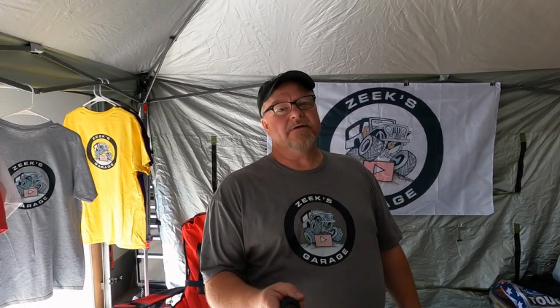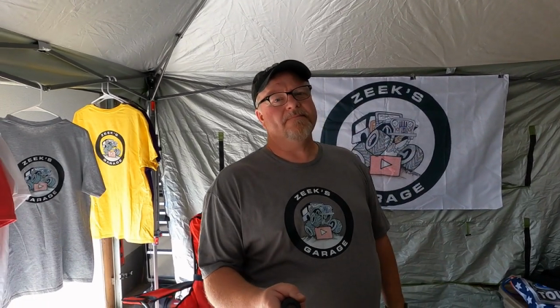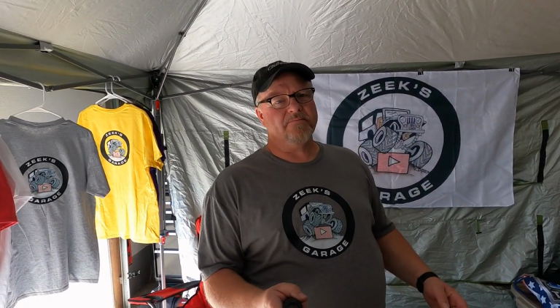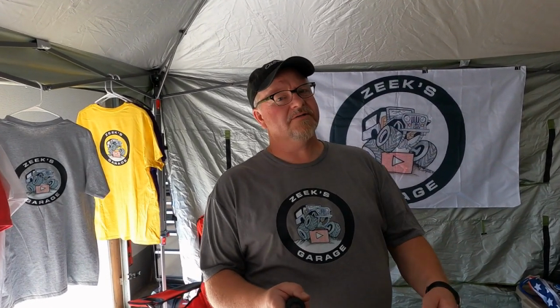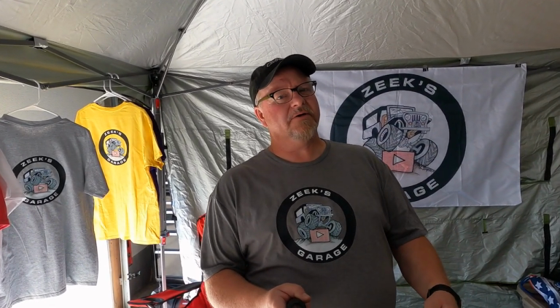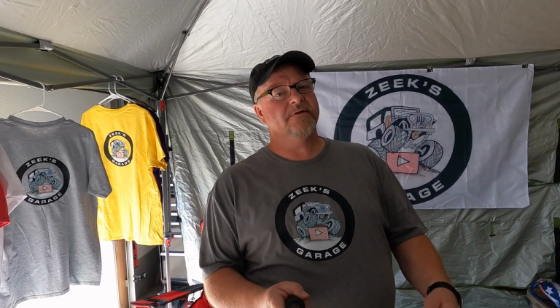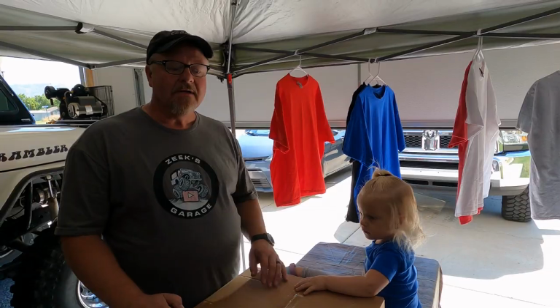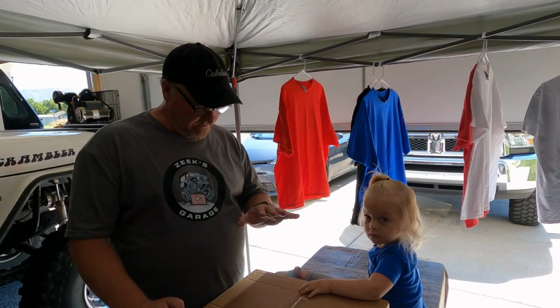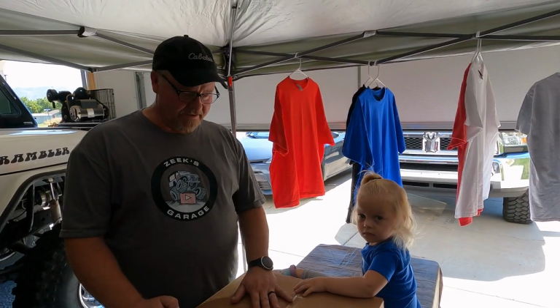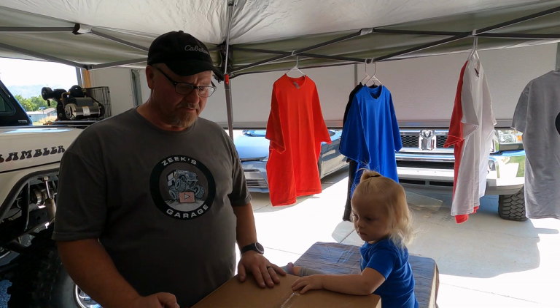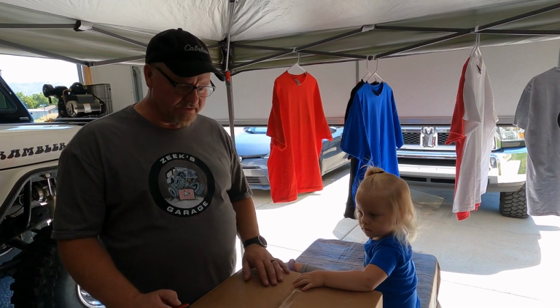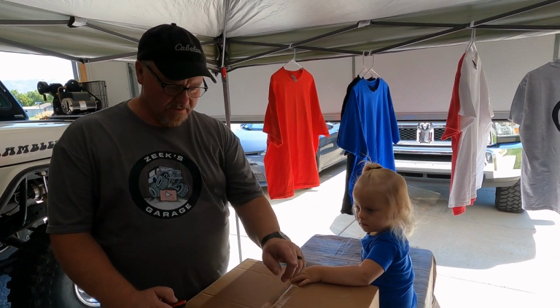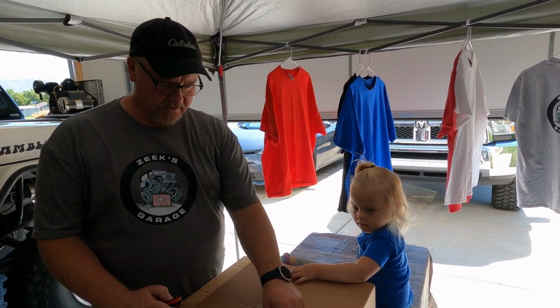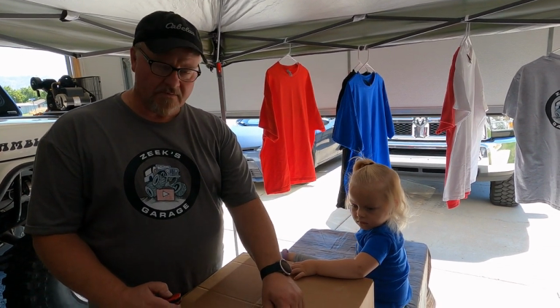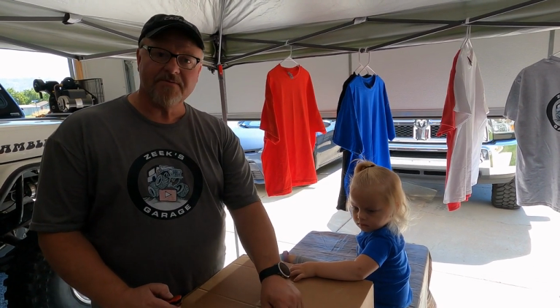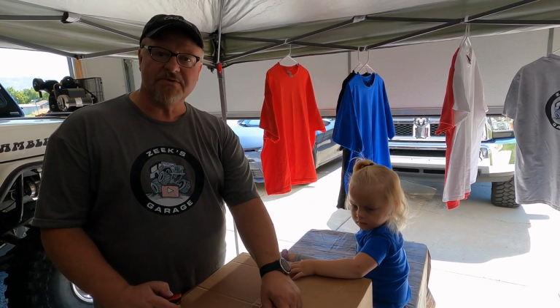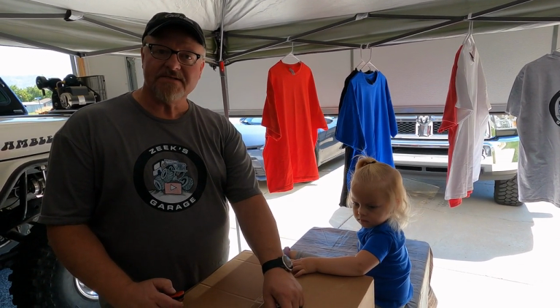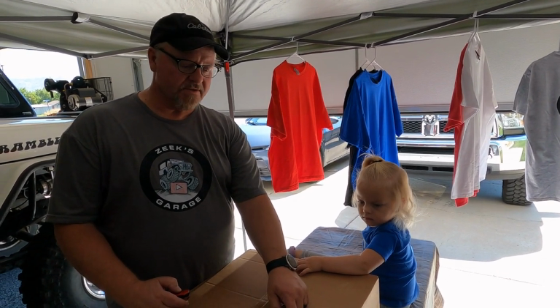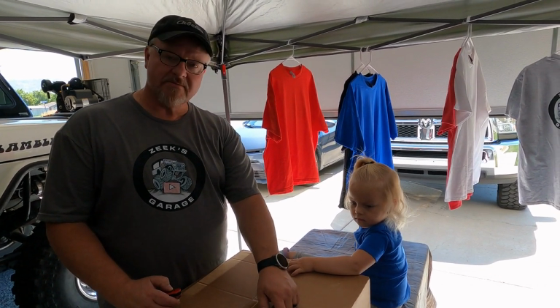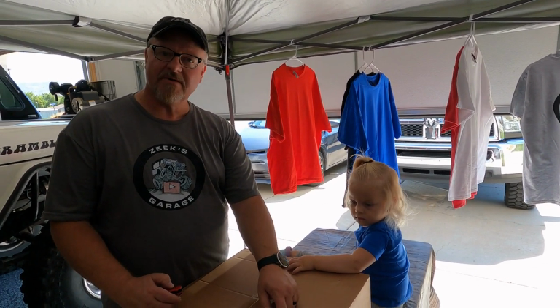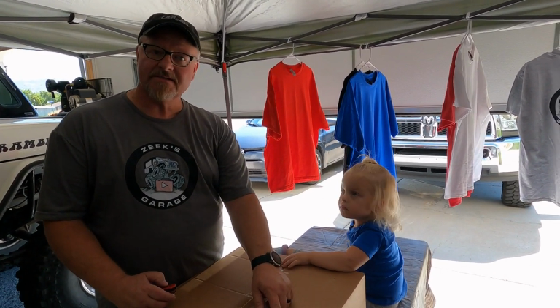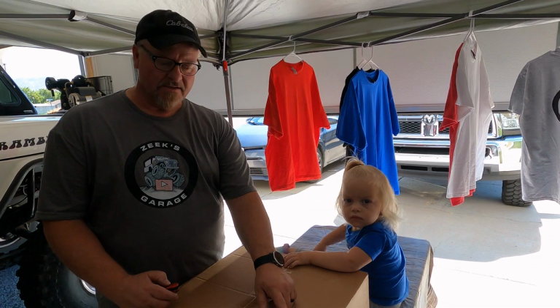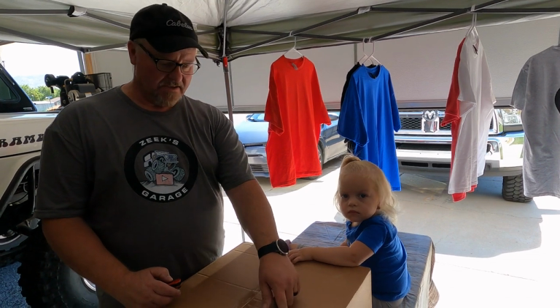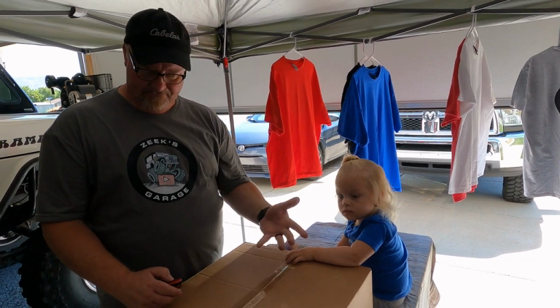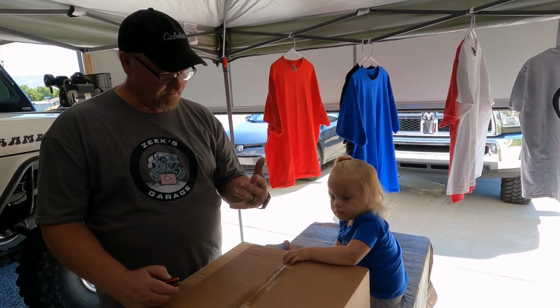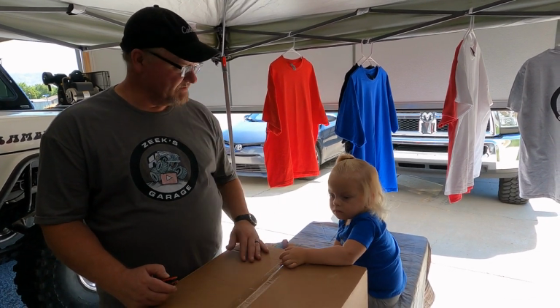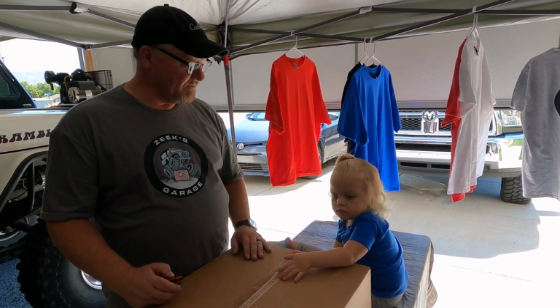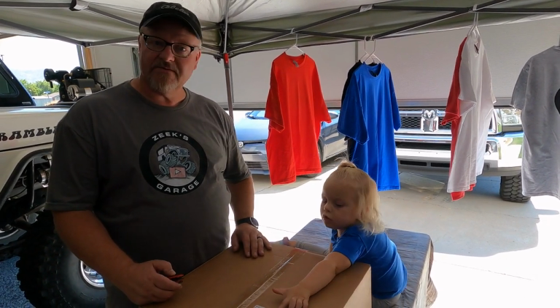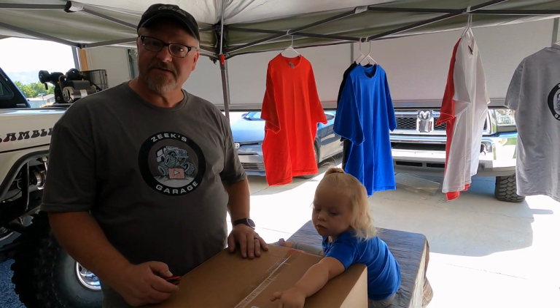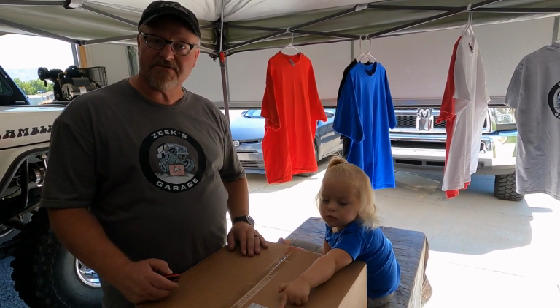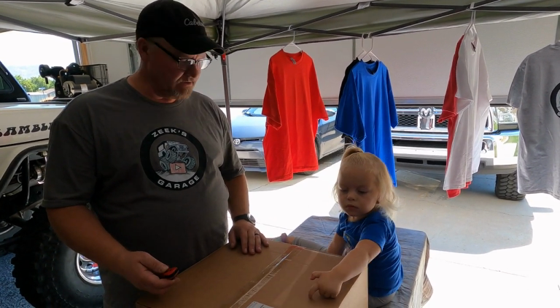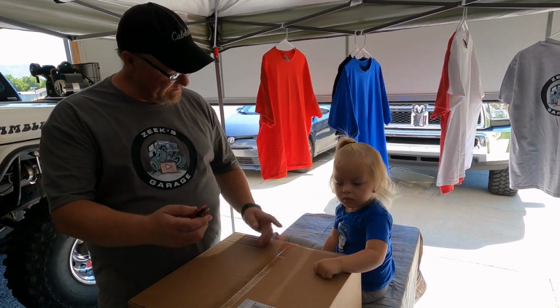Anyway, I've got a package here I need to open. Here's our package right from Dreamizer automotive products. Let's get this thing open and have a look at what they sent us, shall we?